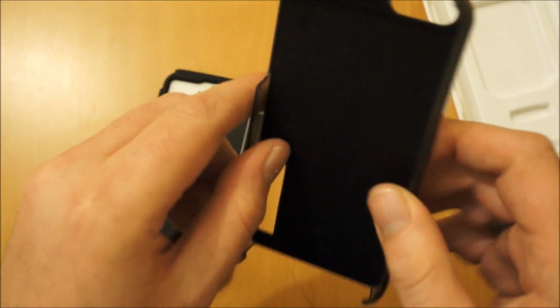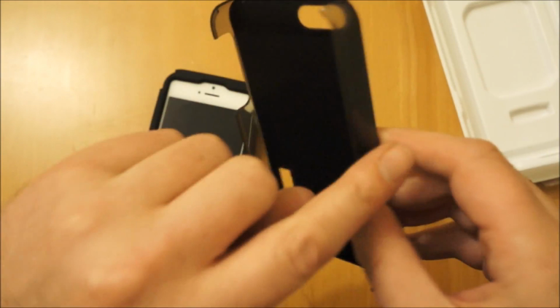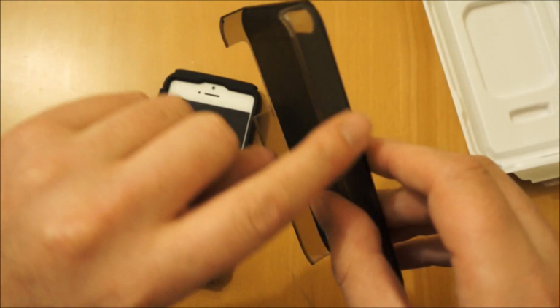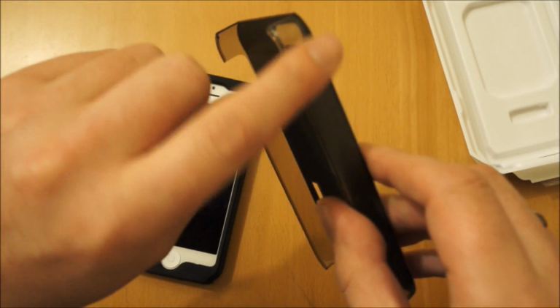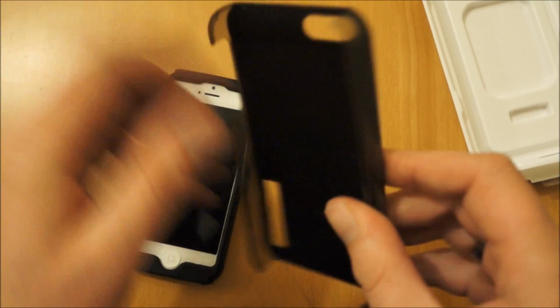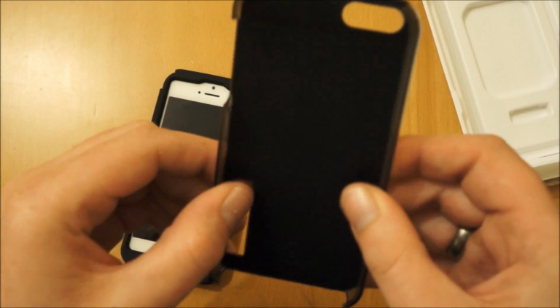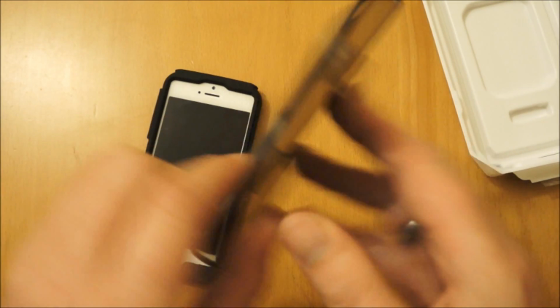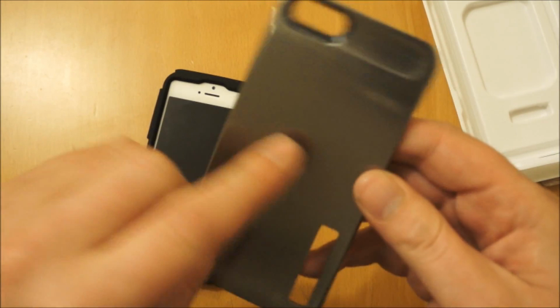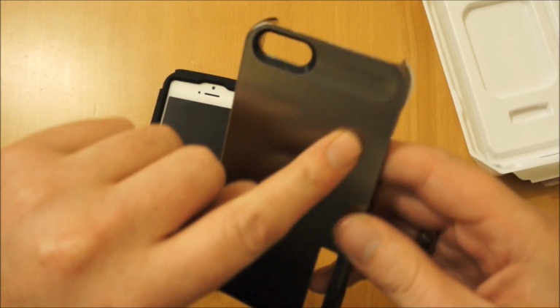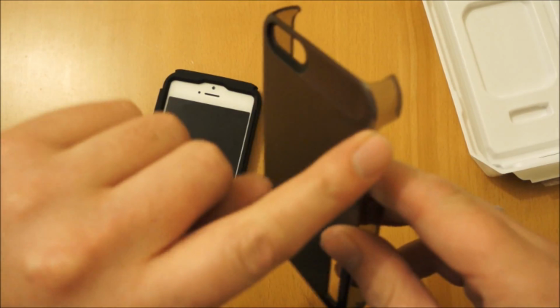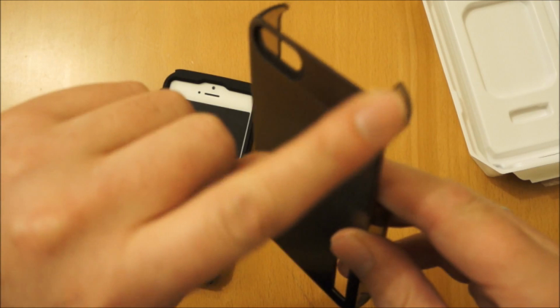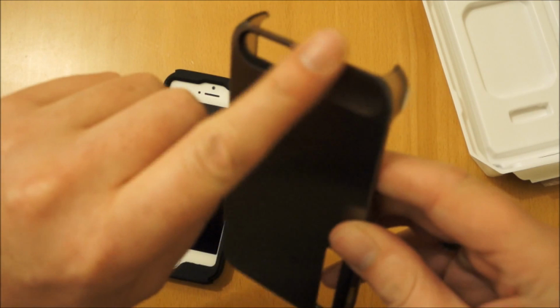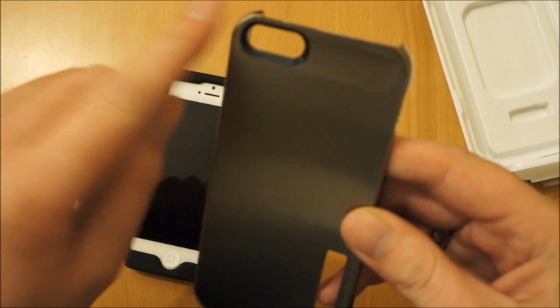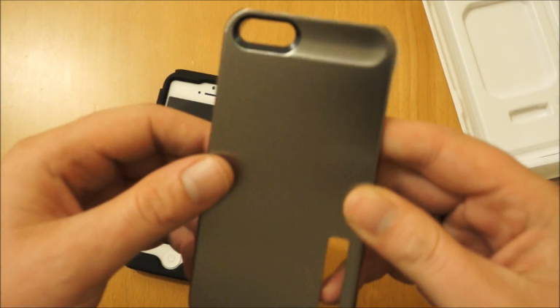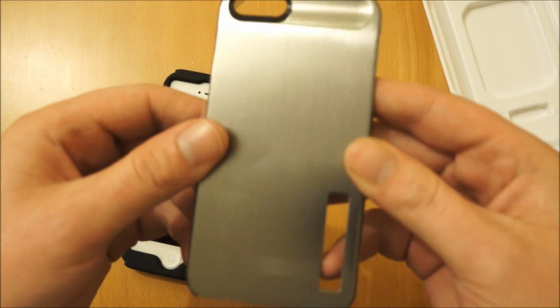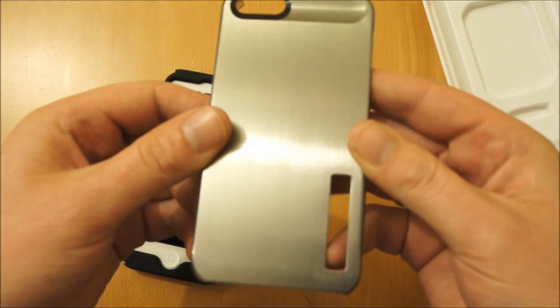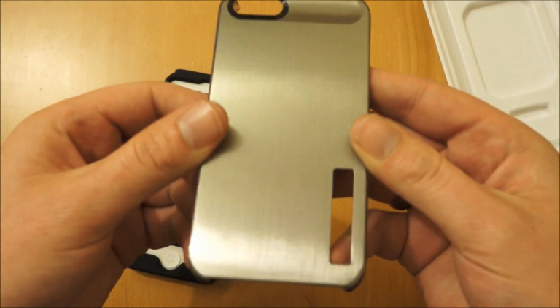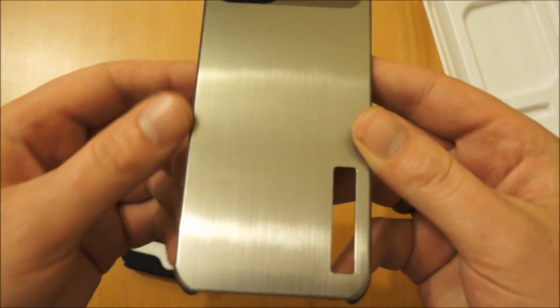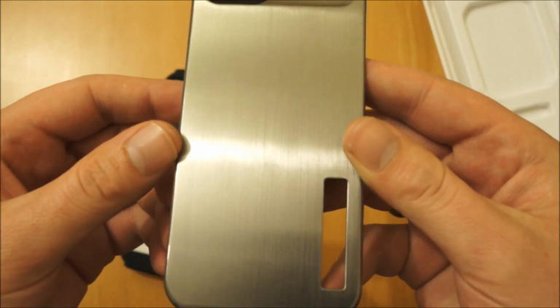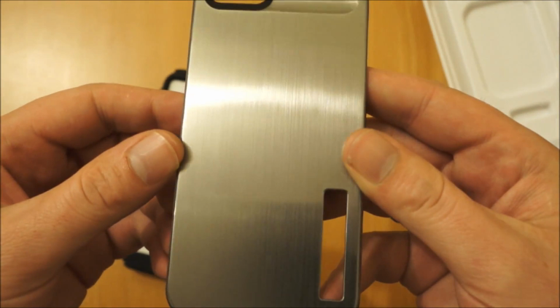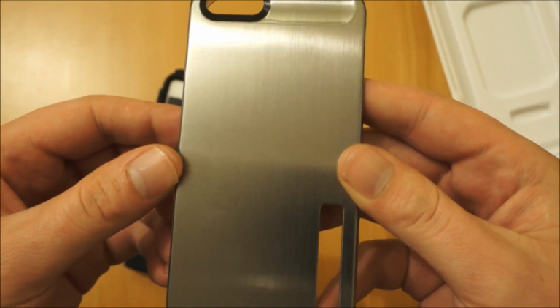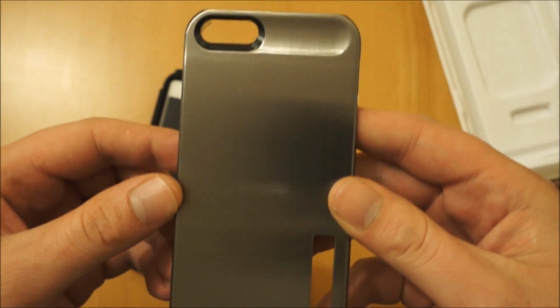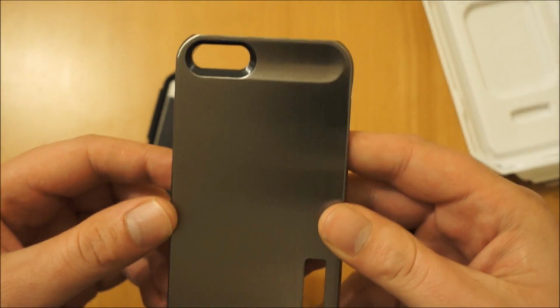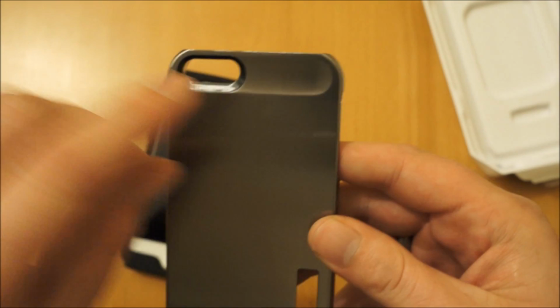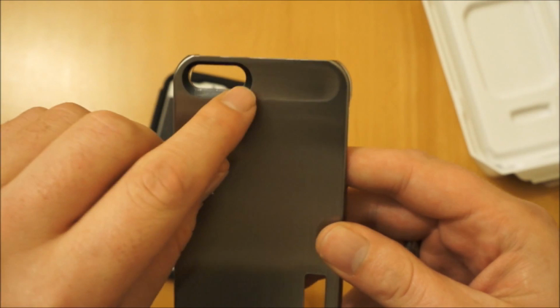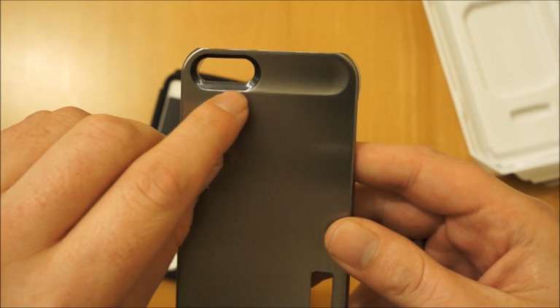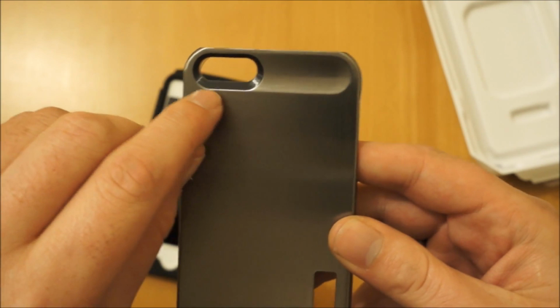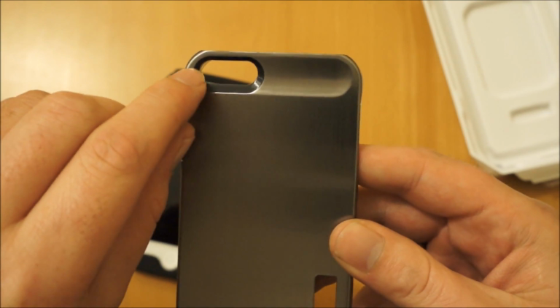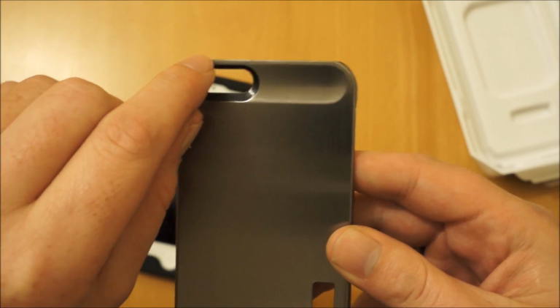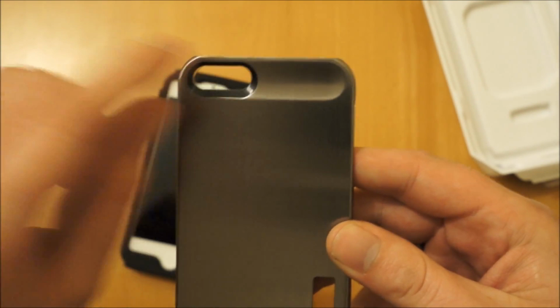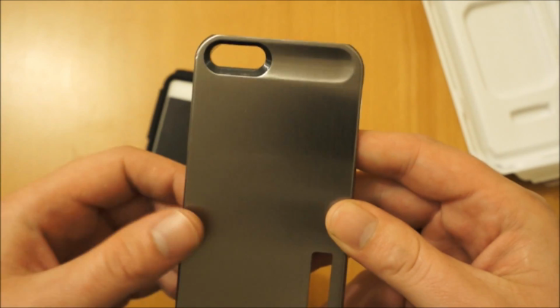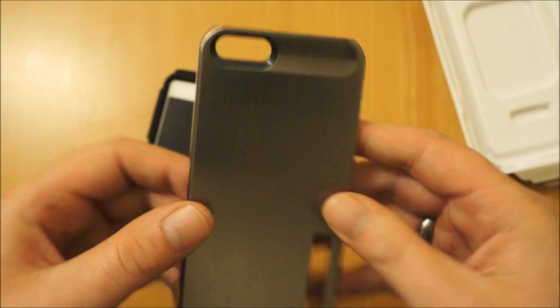You've got the plastic sides with the aluminium part pressed over the top of it. It has got a really nice finish on it. Here you've got the black detail around the camera hole.